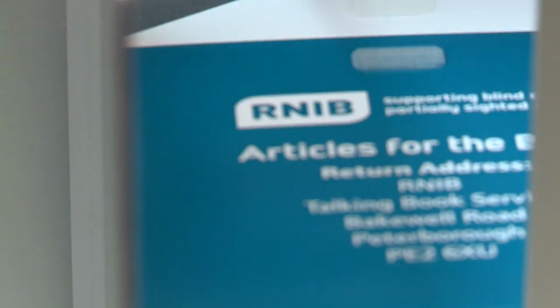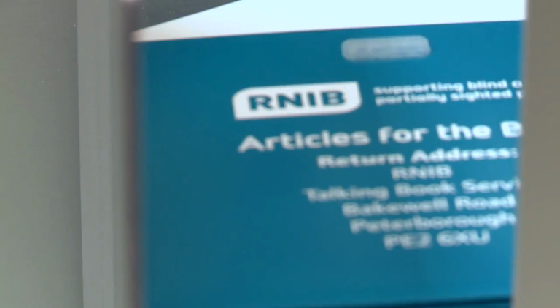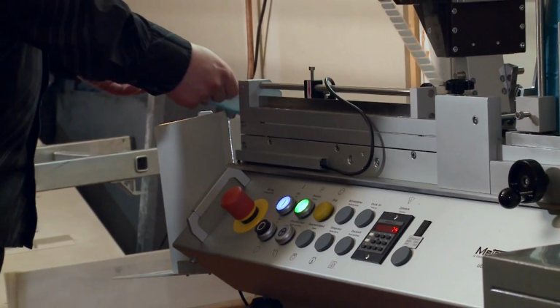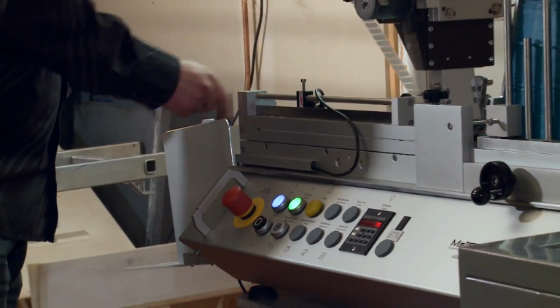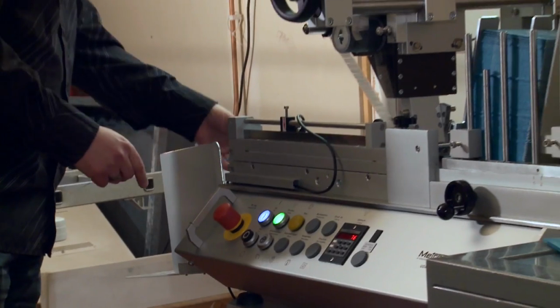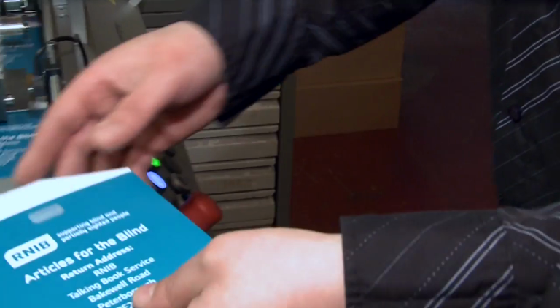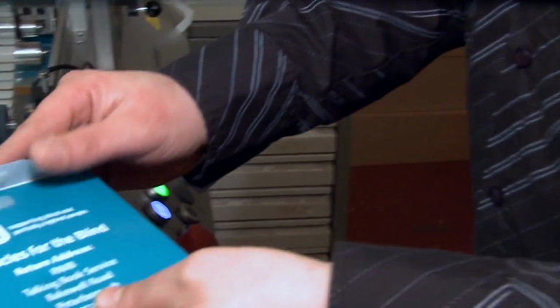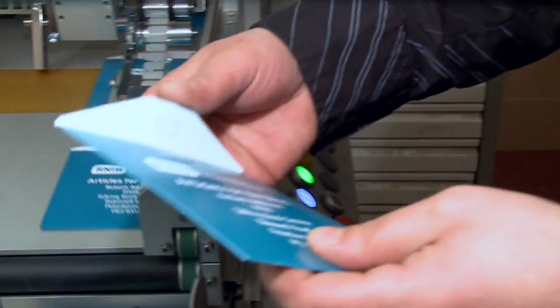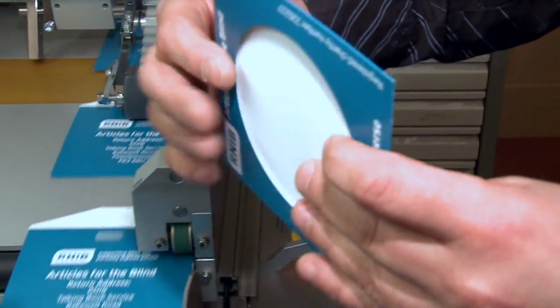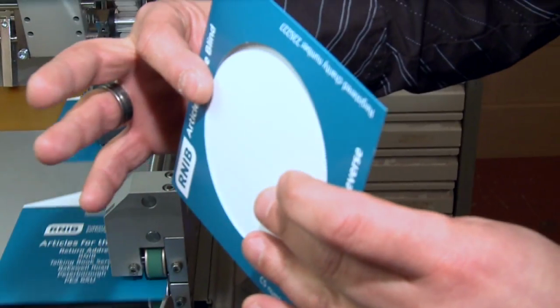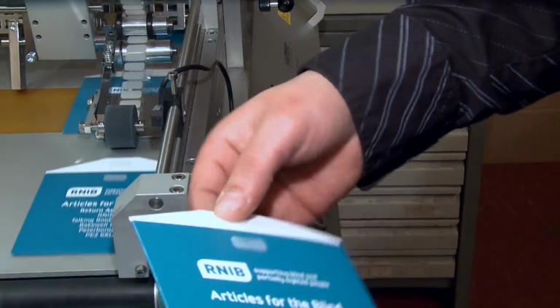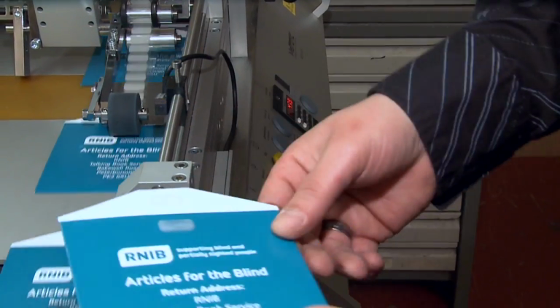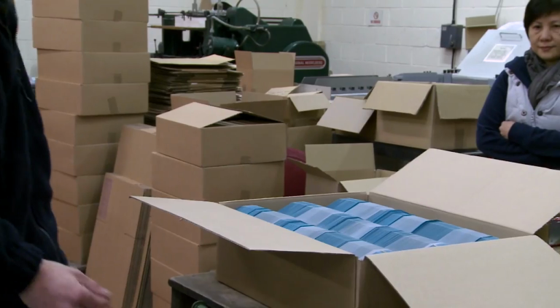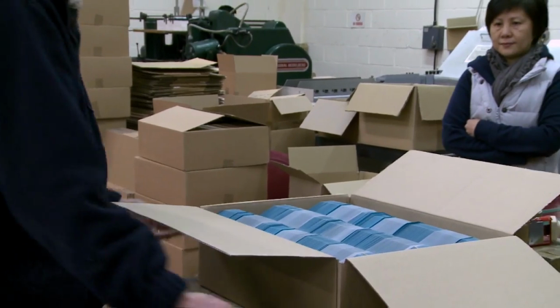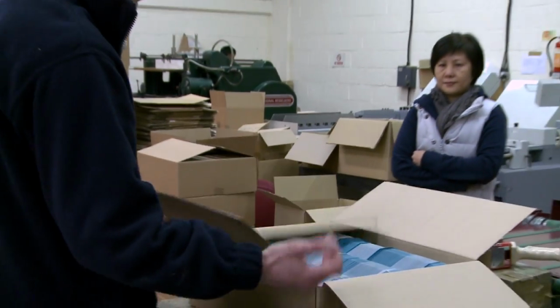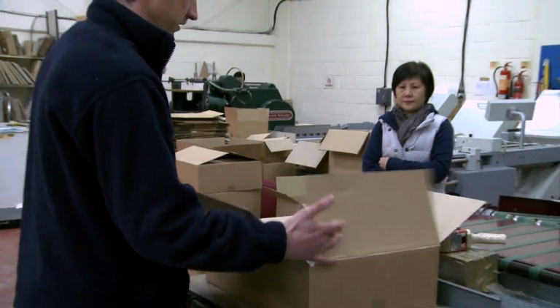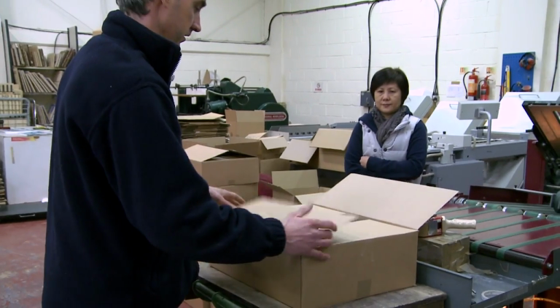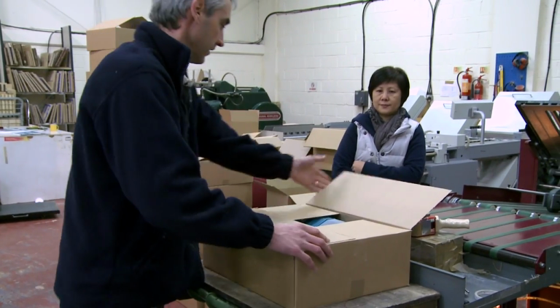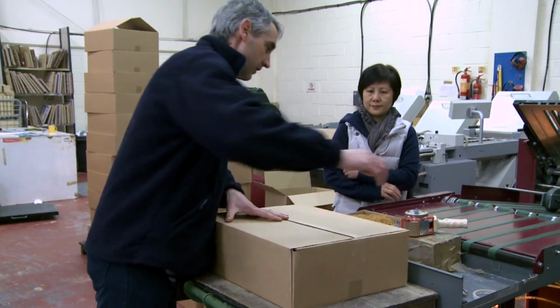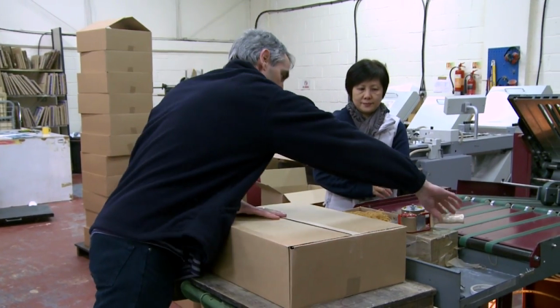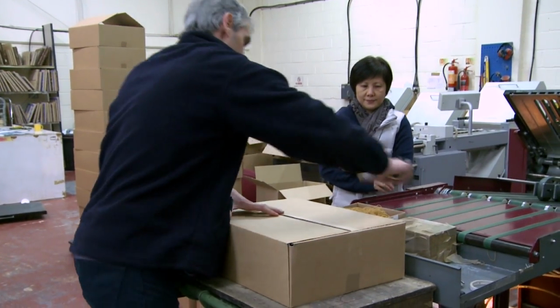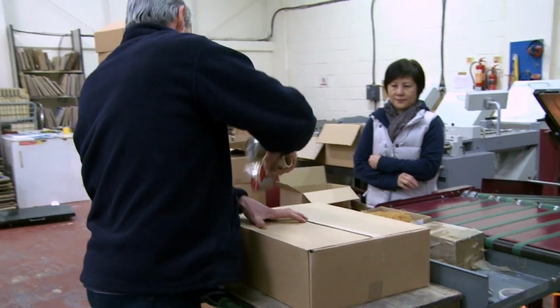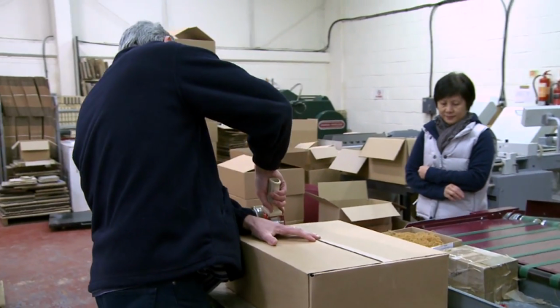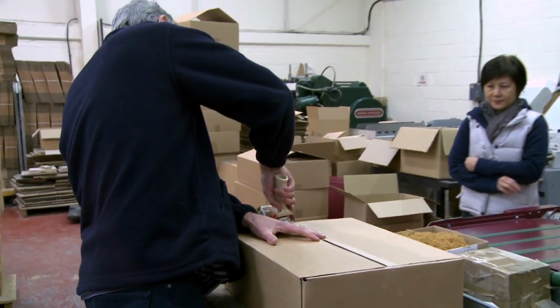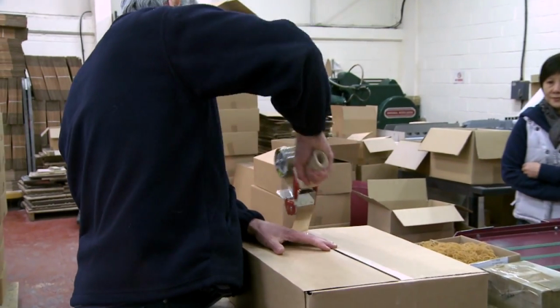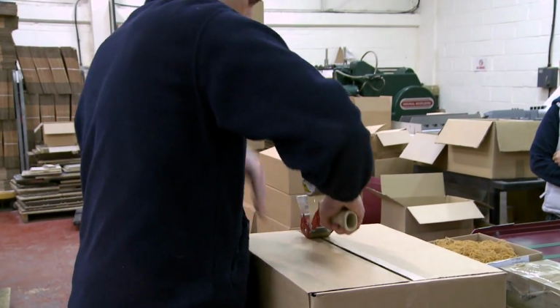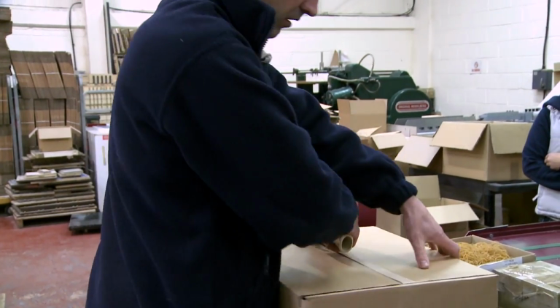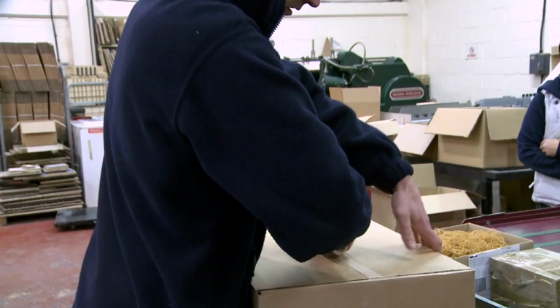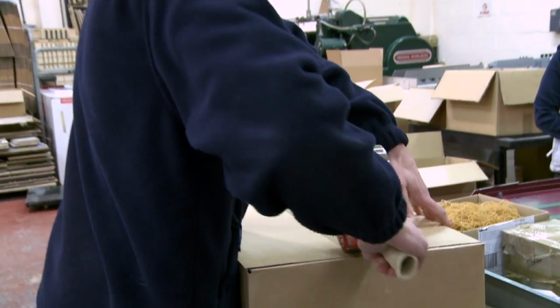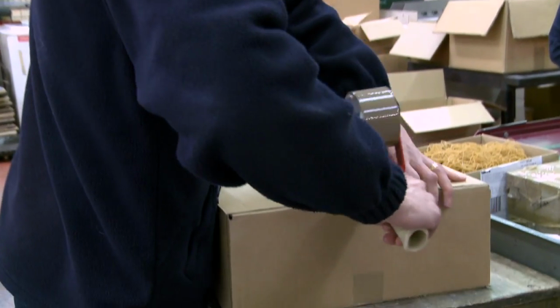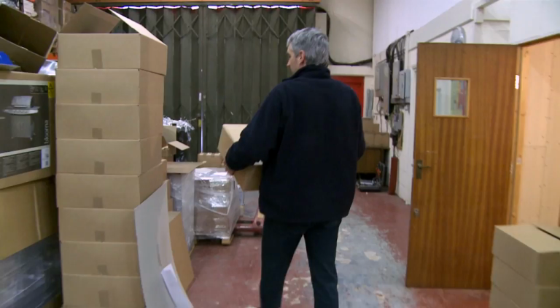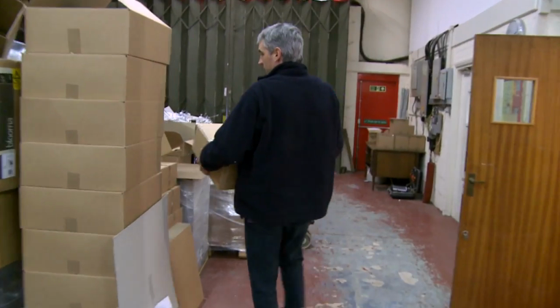The finished wallet is then thoroughly checked to ensure the Velcro tabs align properly. The completed wallets are then stacked and placed into a box for shipping. Tape is applied to seal the carton before being placed on a pallet ready for shipping.